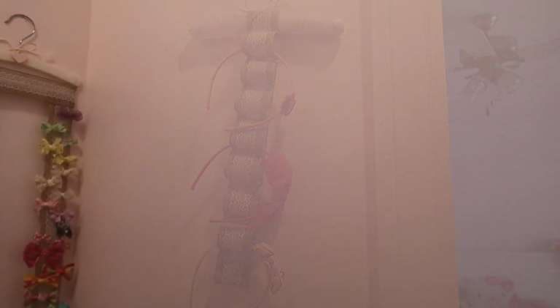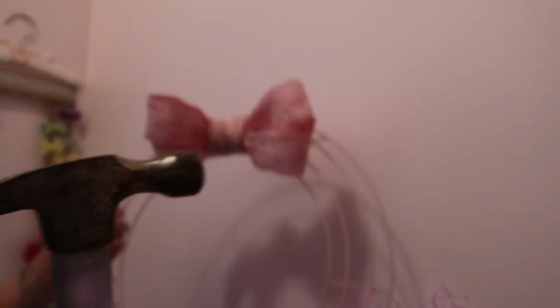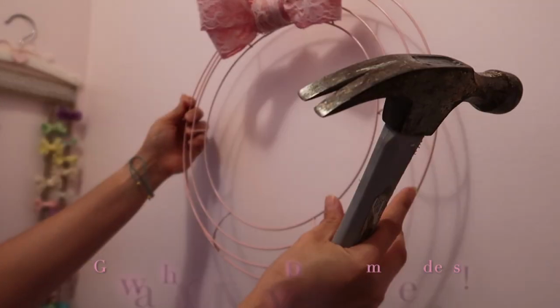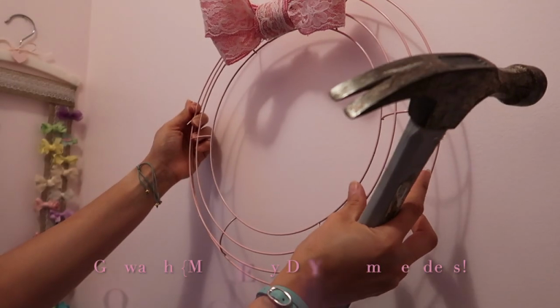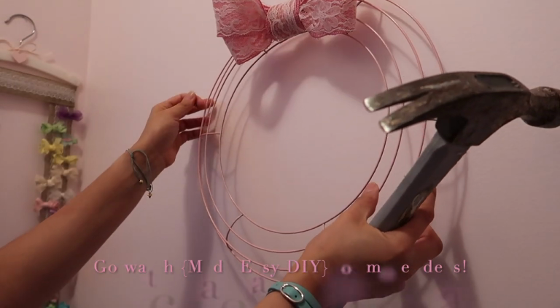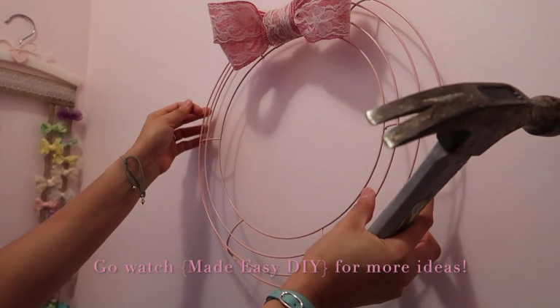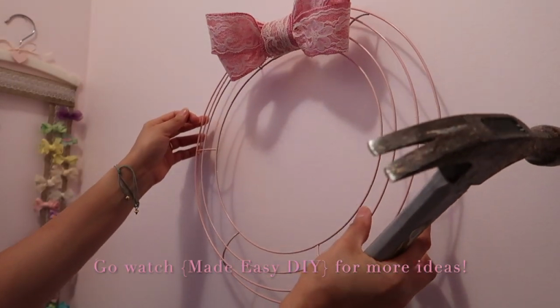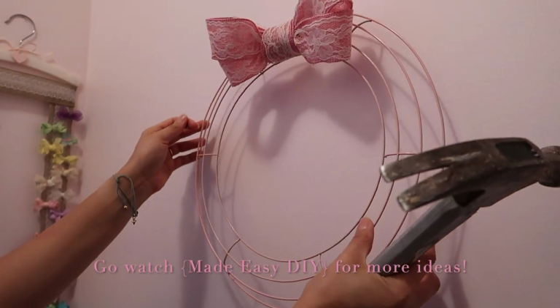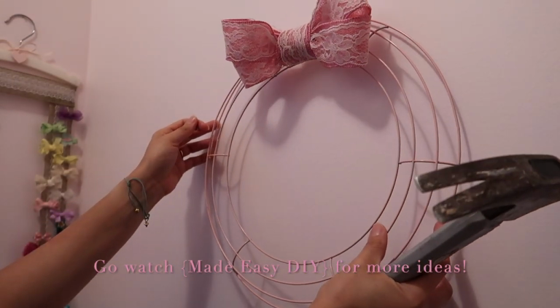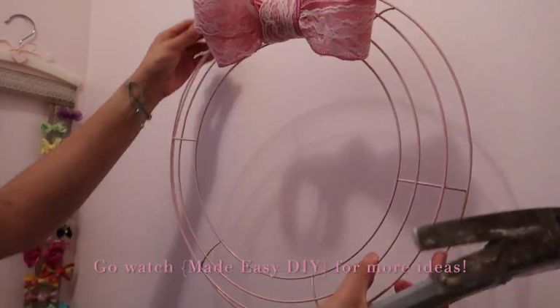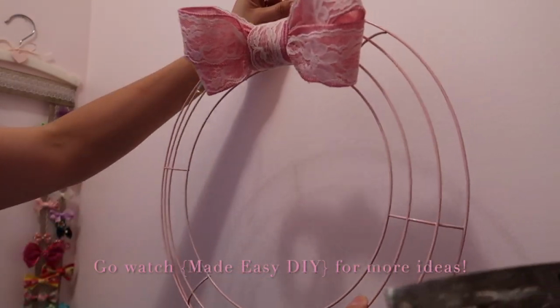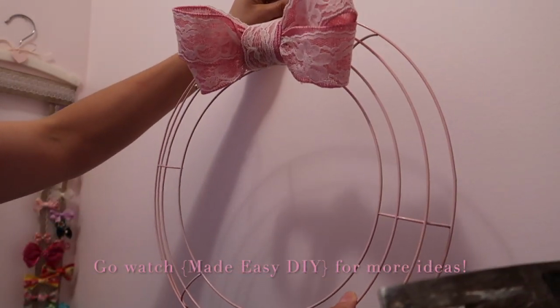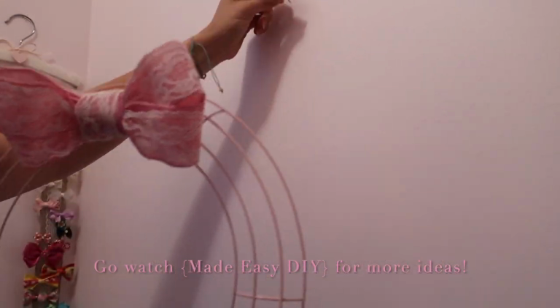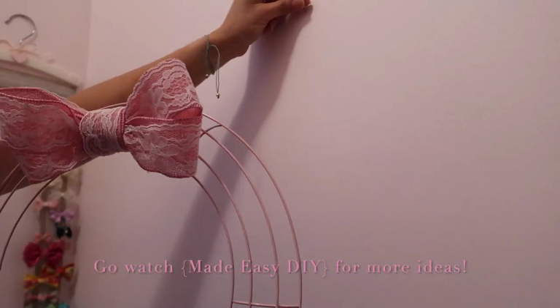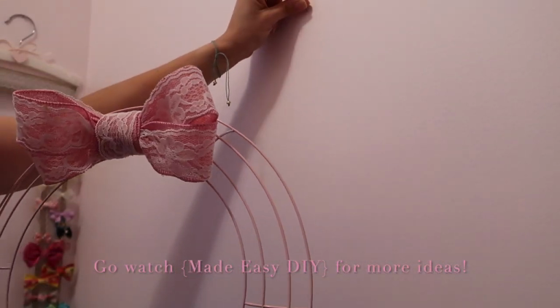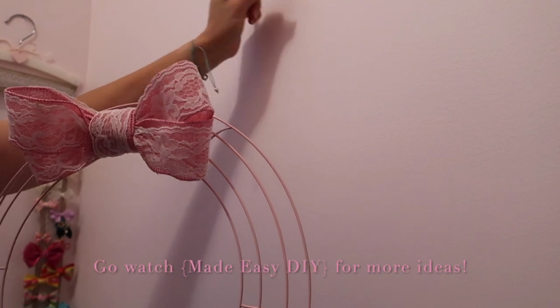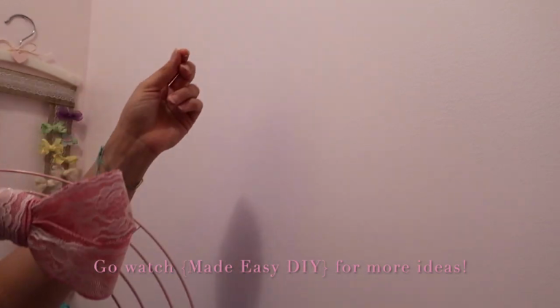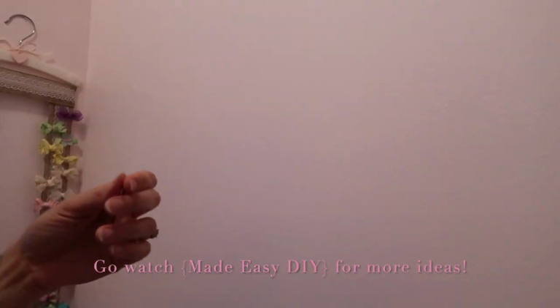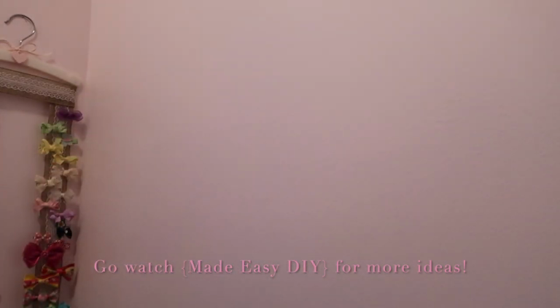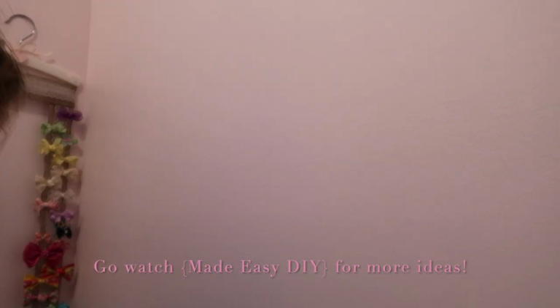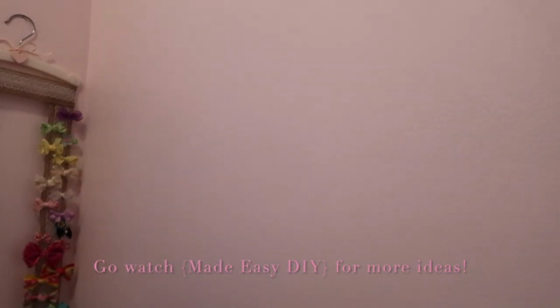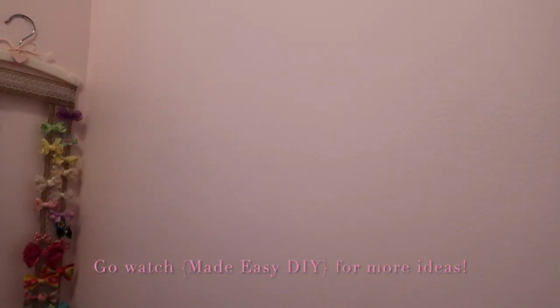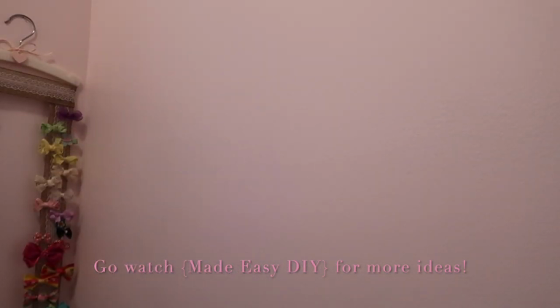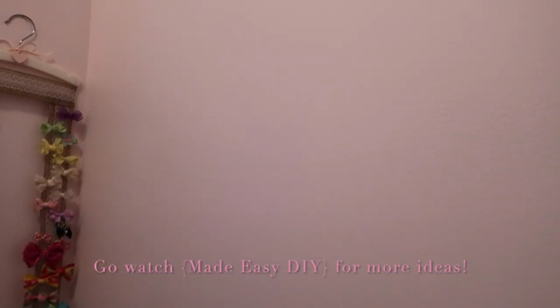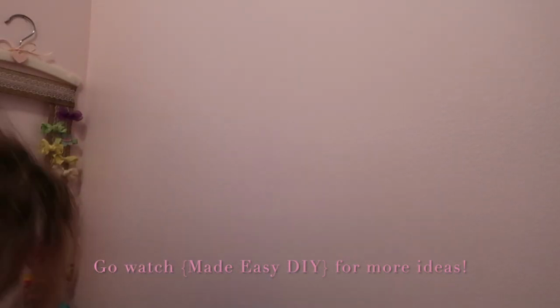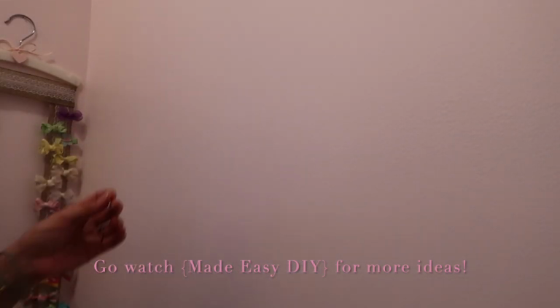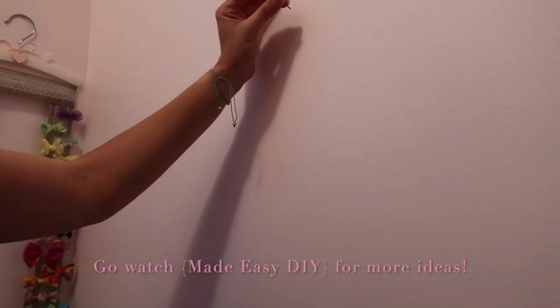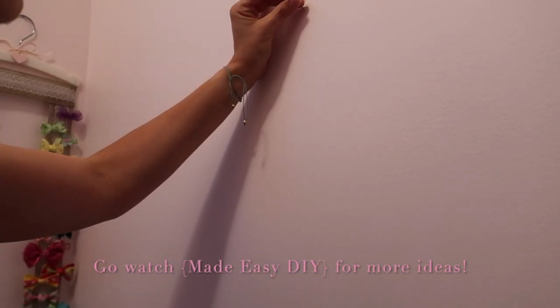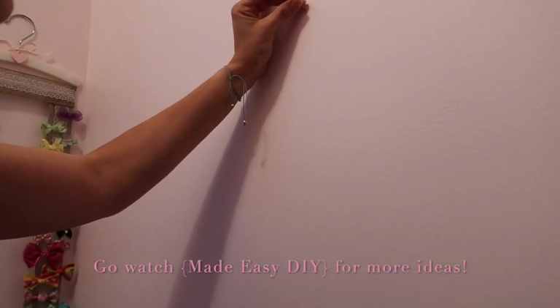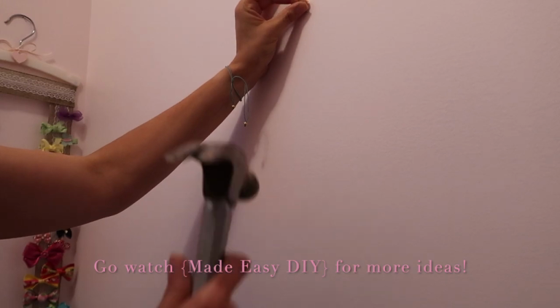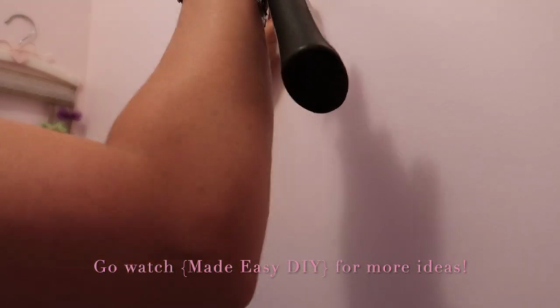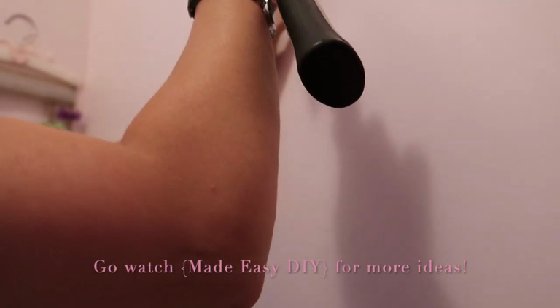Don't forget to go check out Priscilla's channel, Made Easy DIY. She also made some adorable ways to store girls' hair bows and accessories.